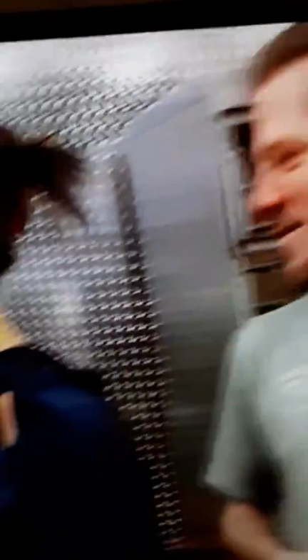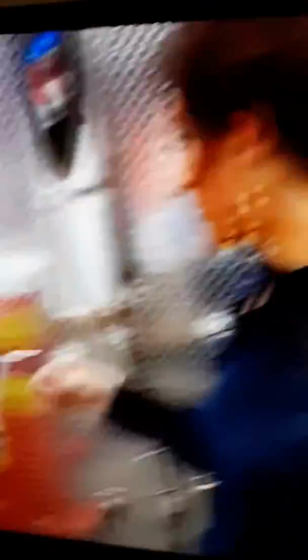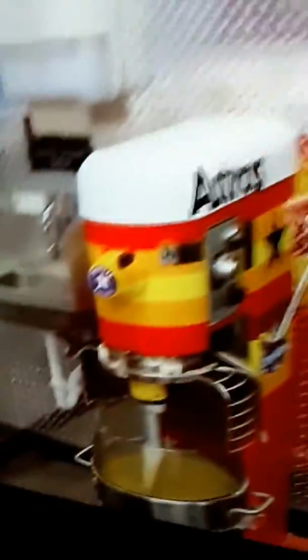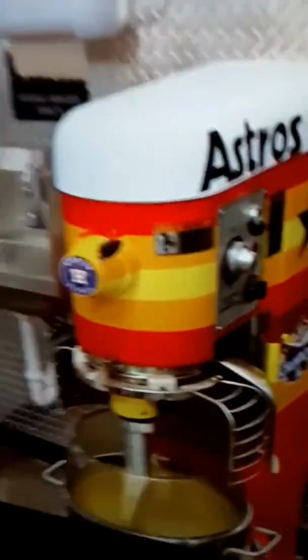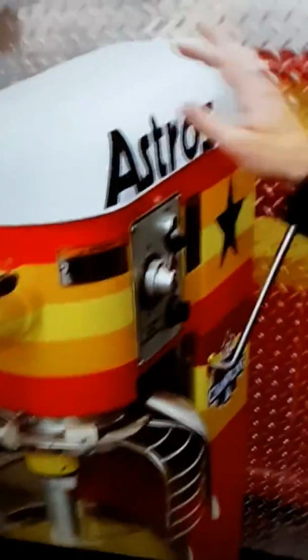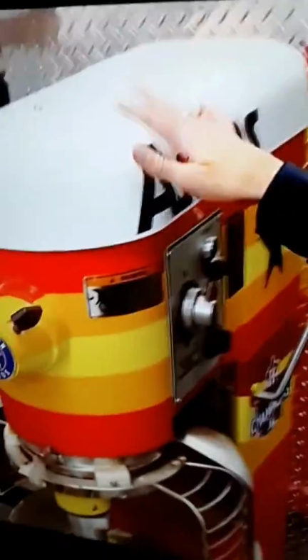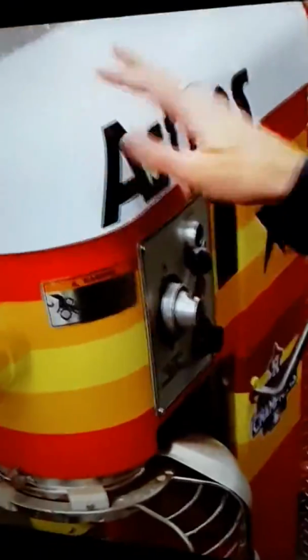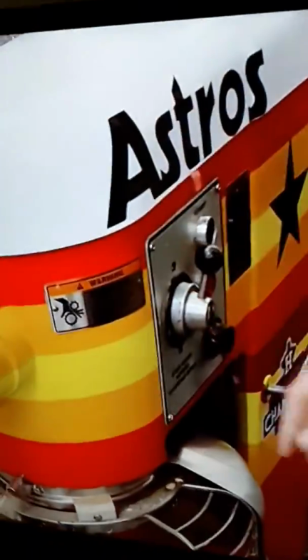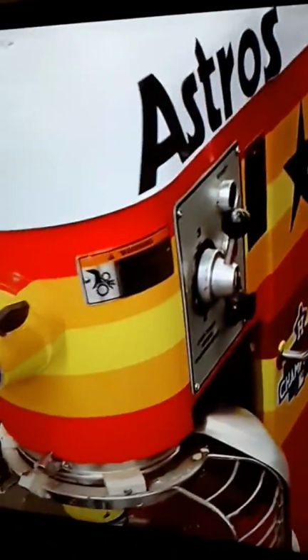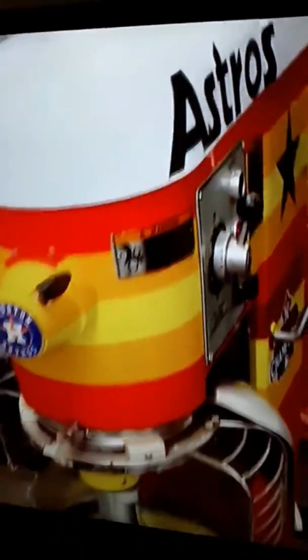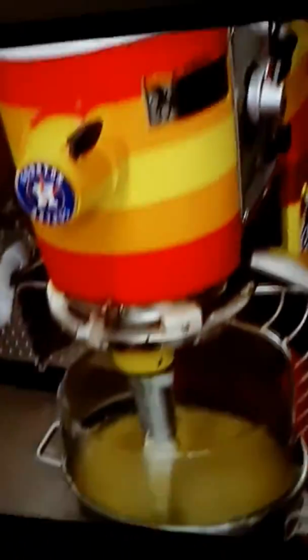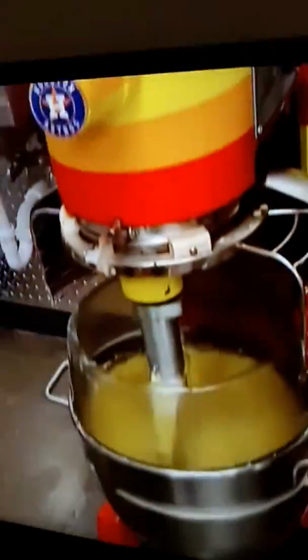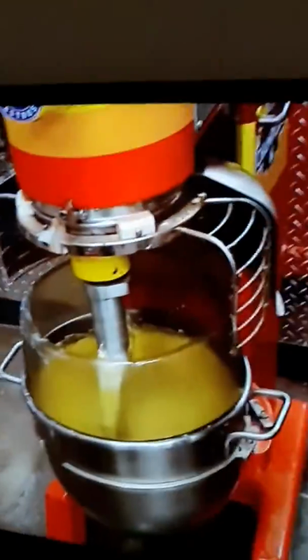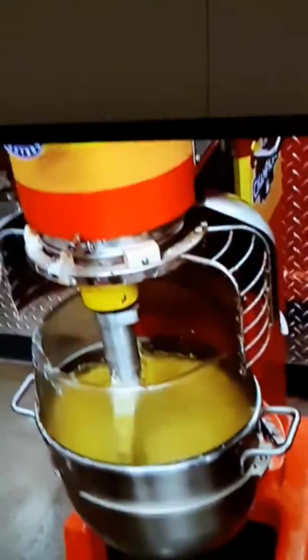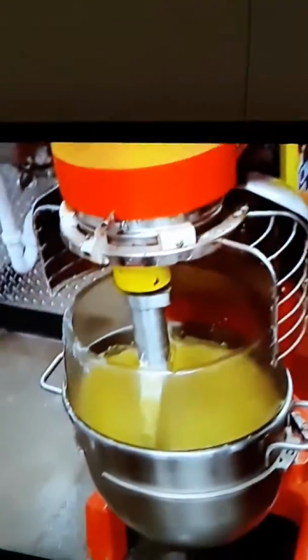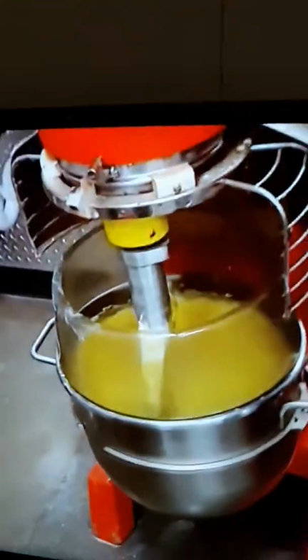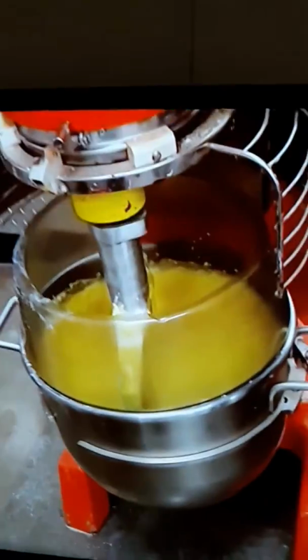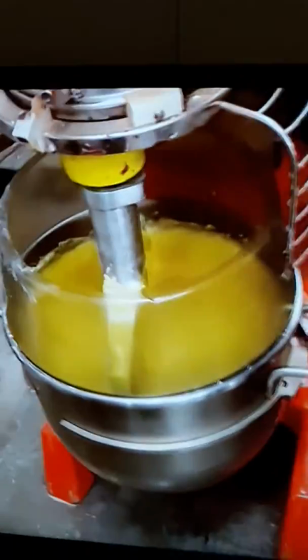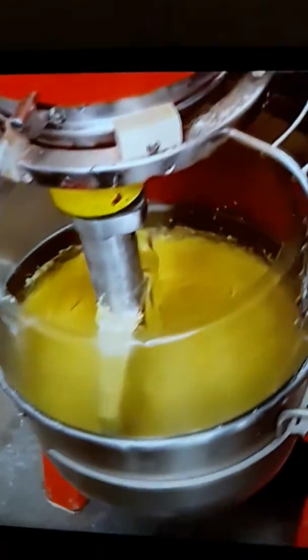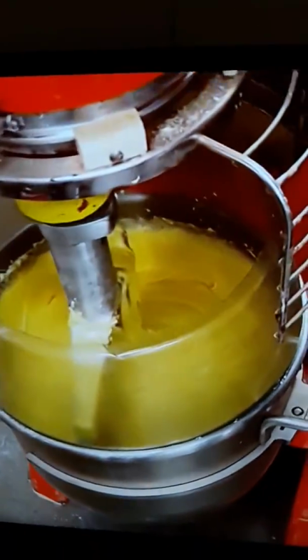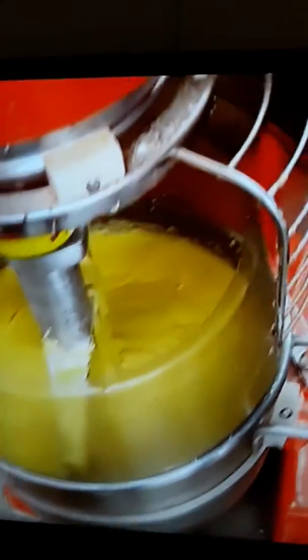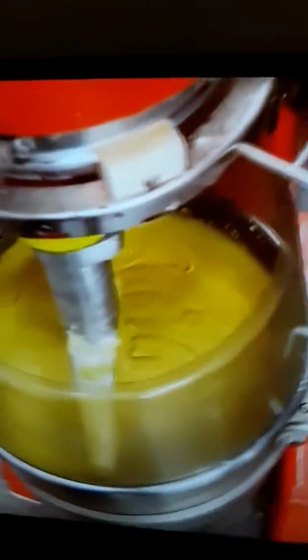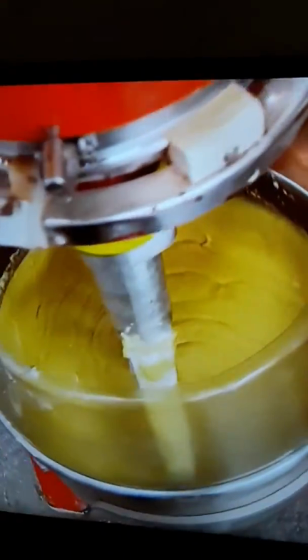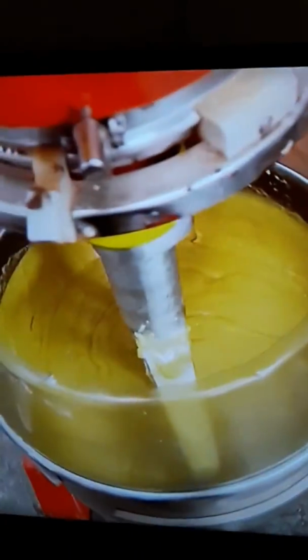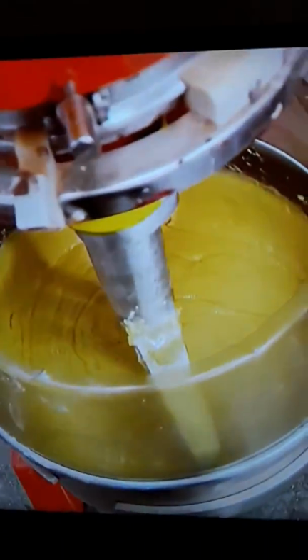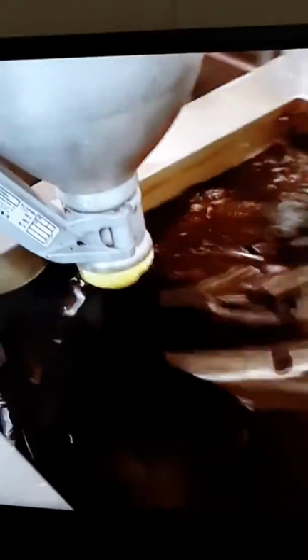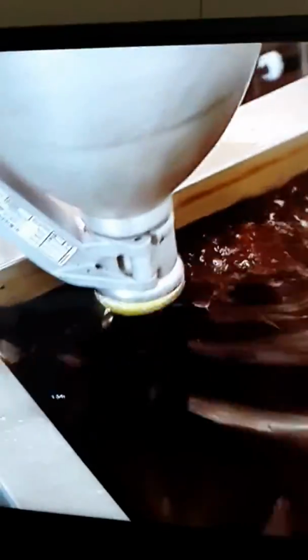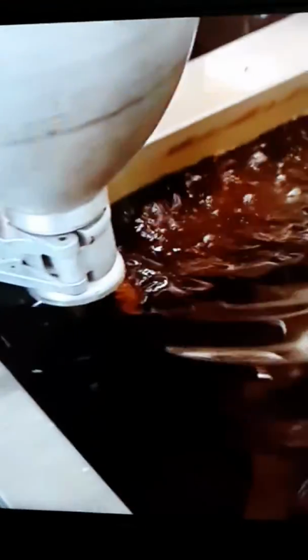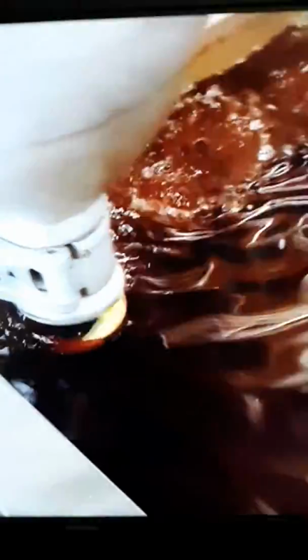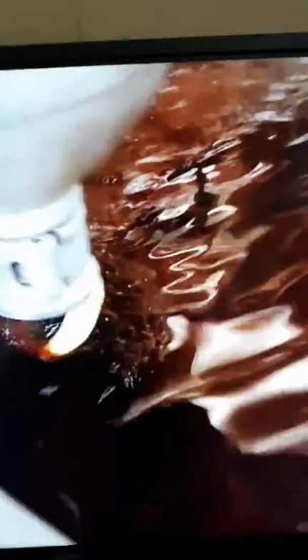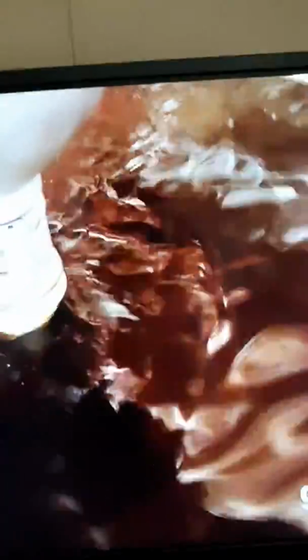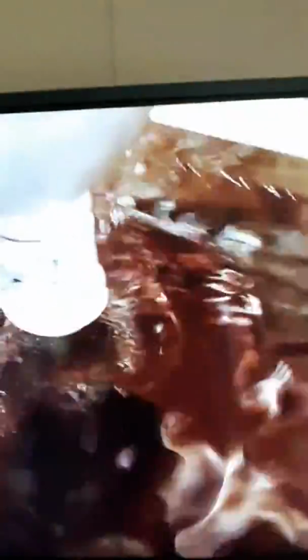So we're starting right over here with the dough. This is a vanilla cake donut — it's the base for this donut, which is called our Jesus. We let it rest for 10 minutes, and then once it's done resting, we take it over to the hopper and get it ready.